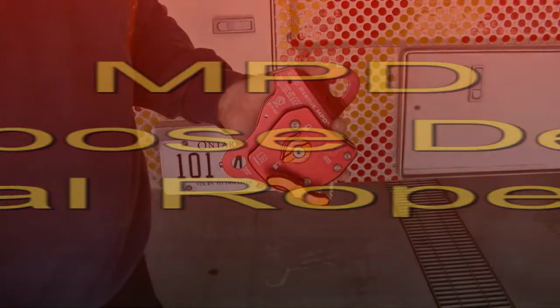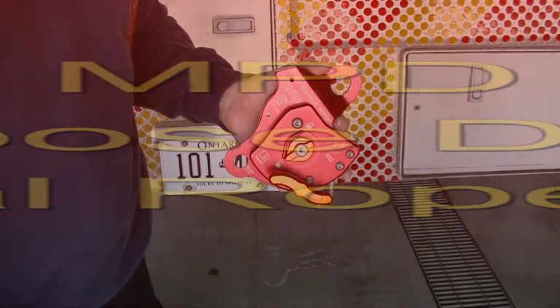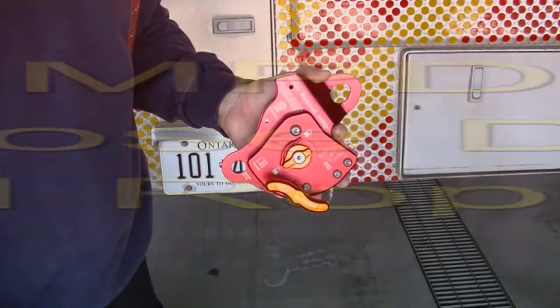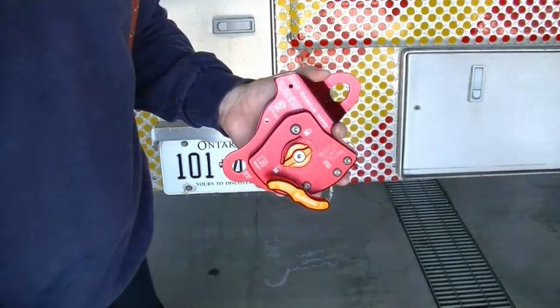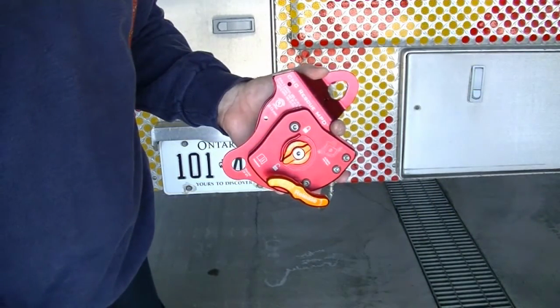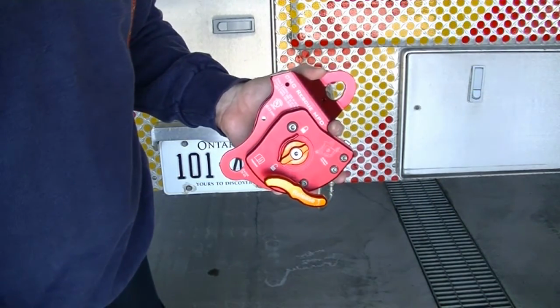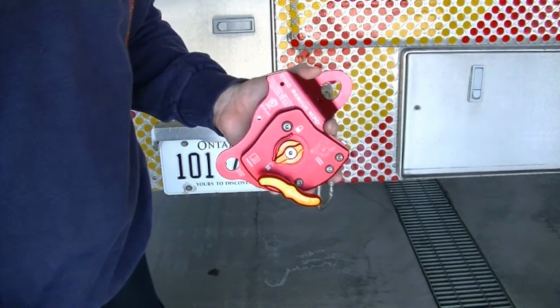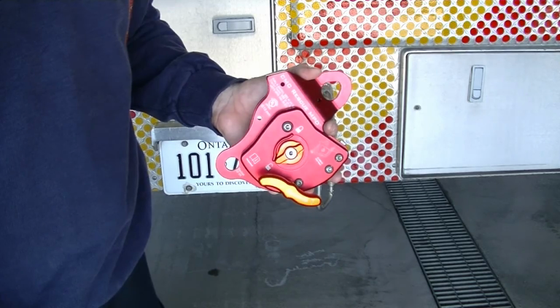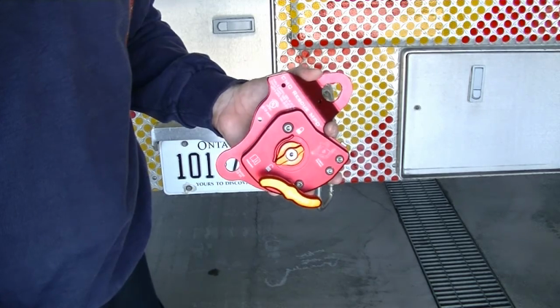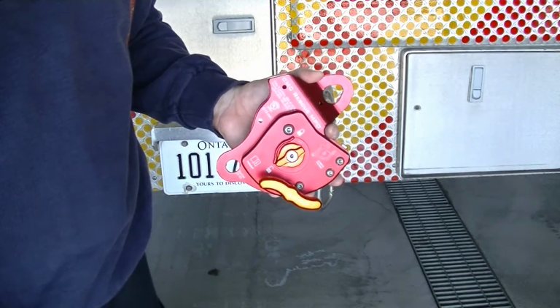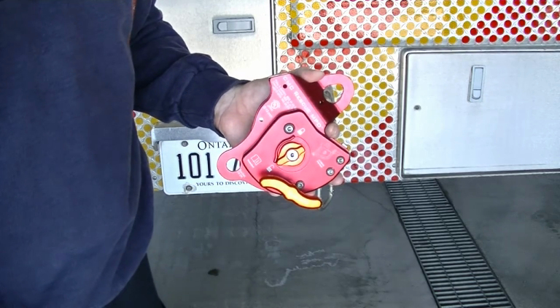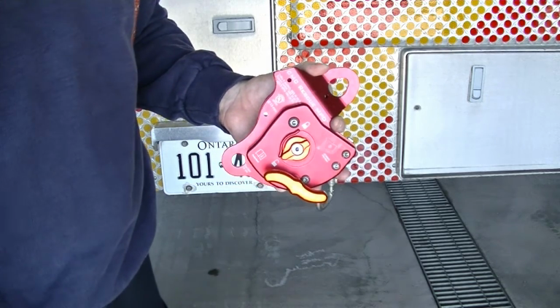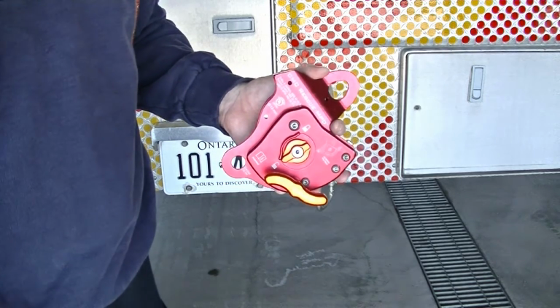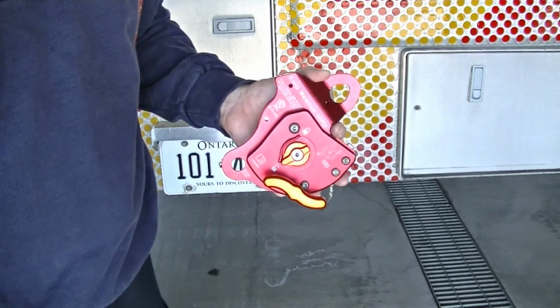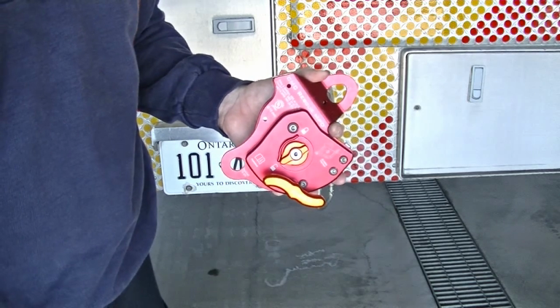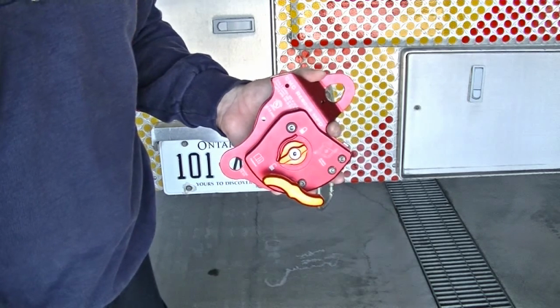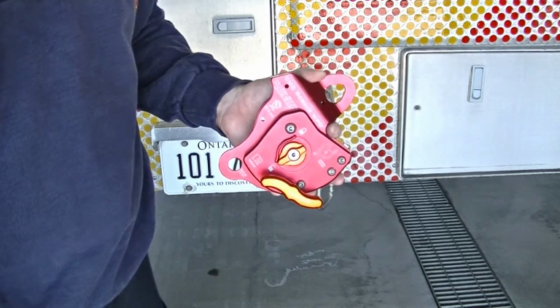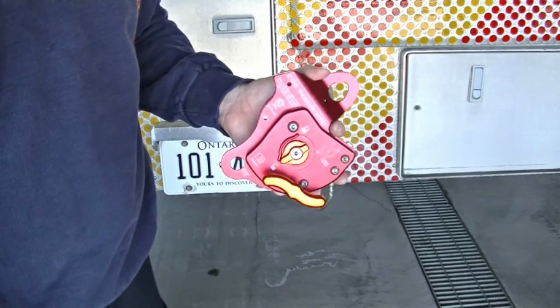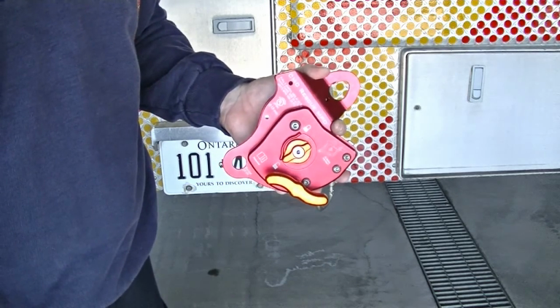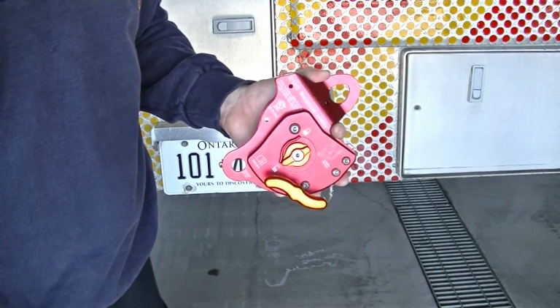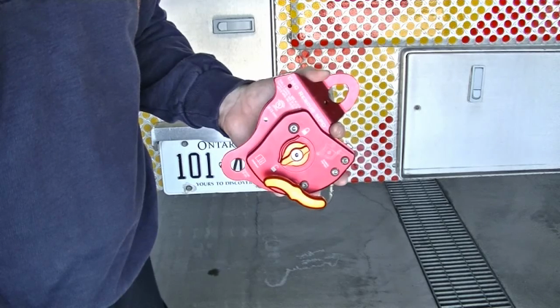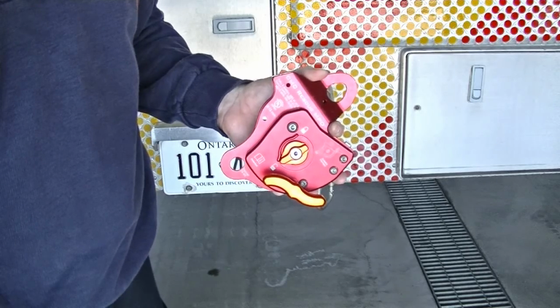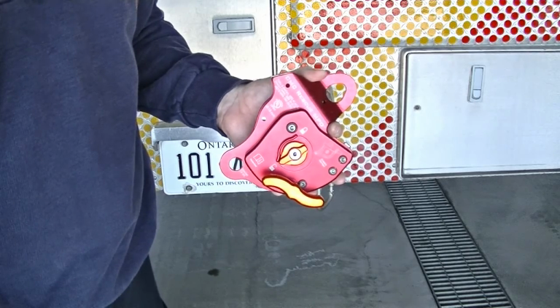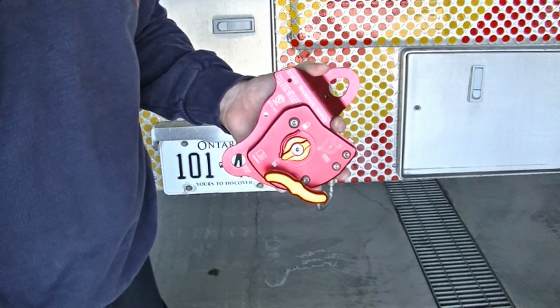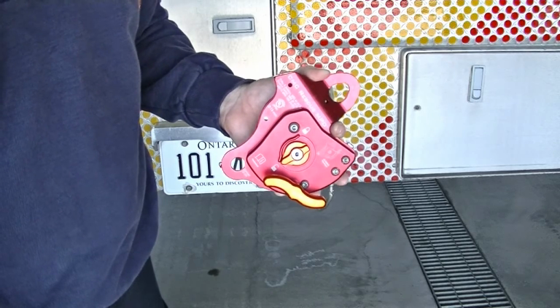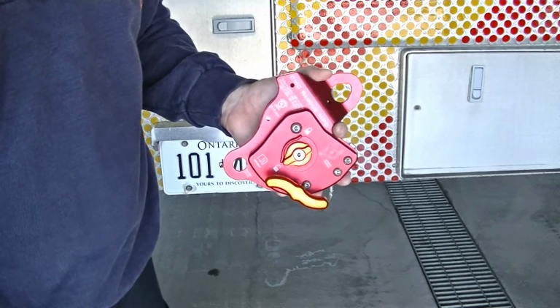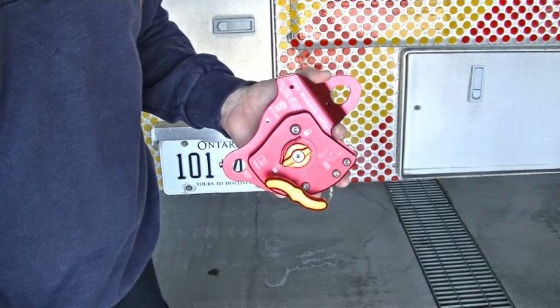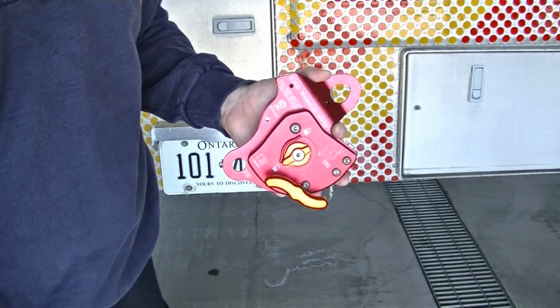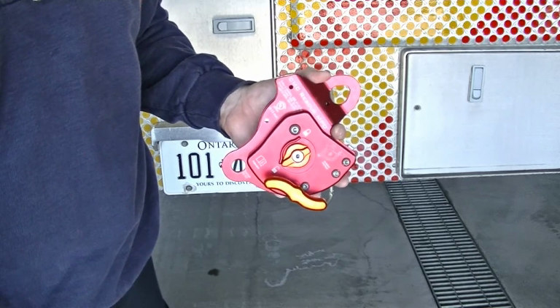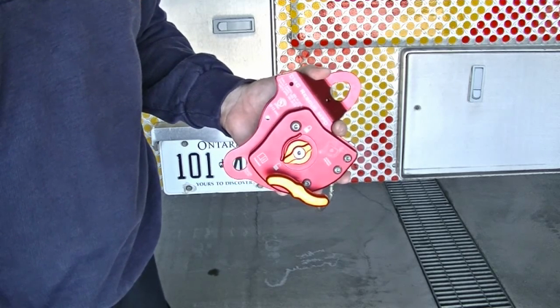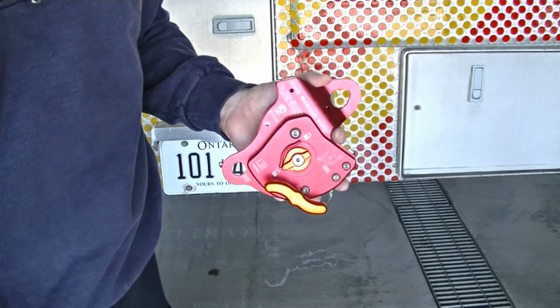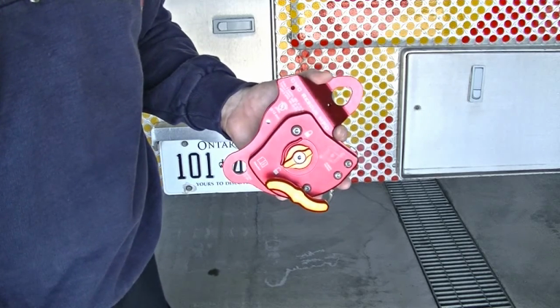The MPD stands for multi-purpose device. It can be used as a pulley and a haul system, as a belay device, and as a lowering device or descent control device.